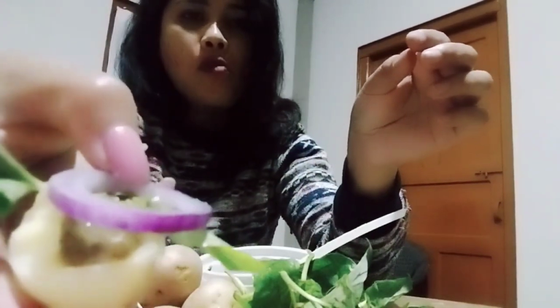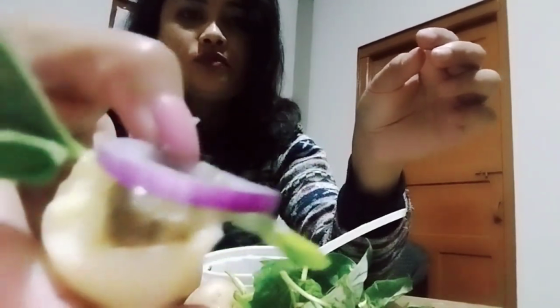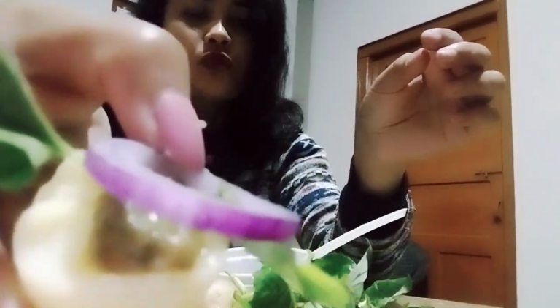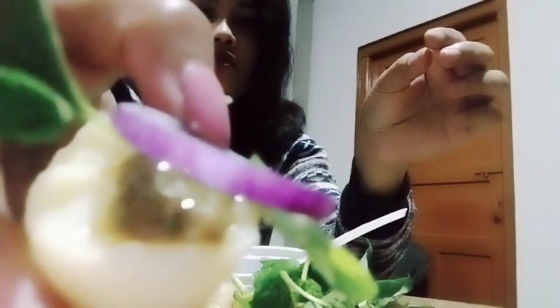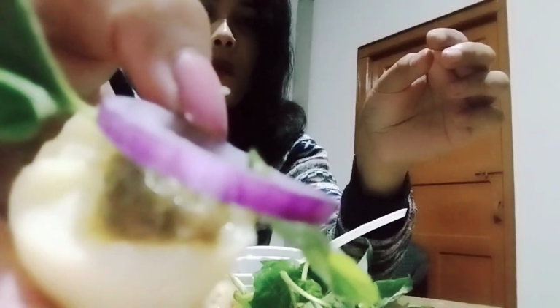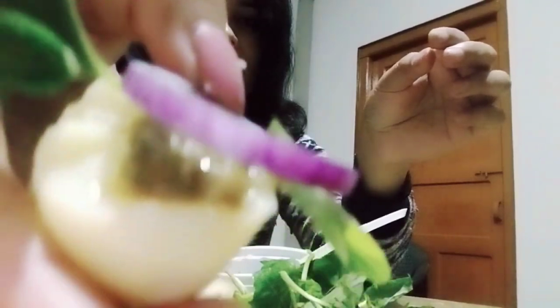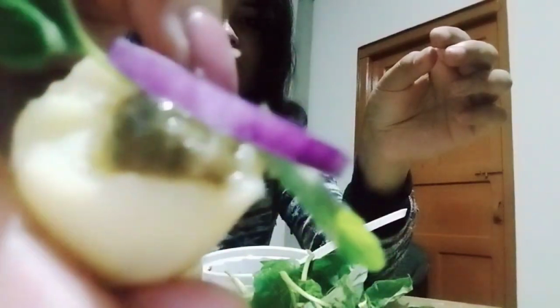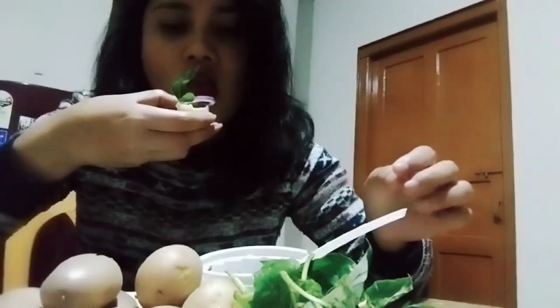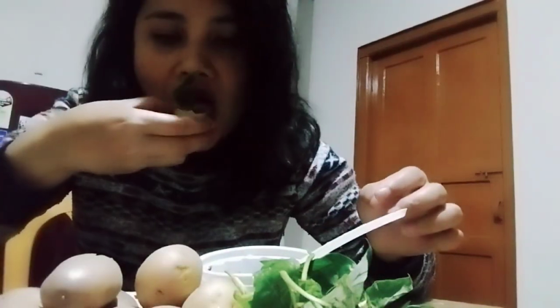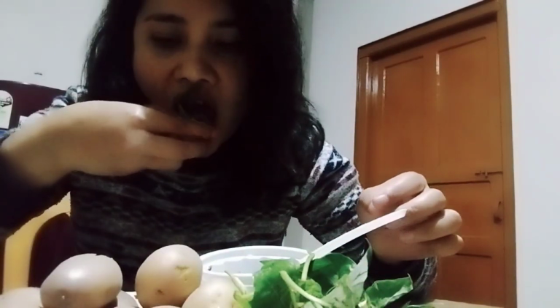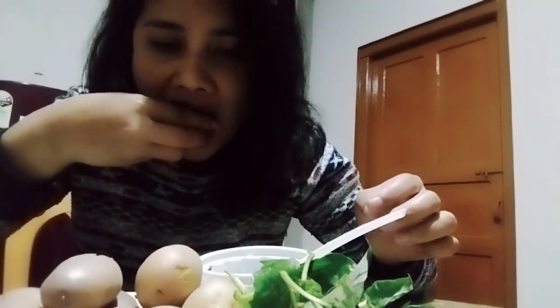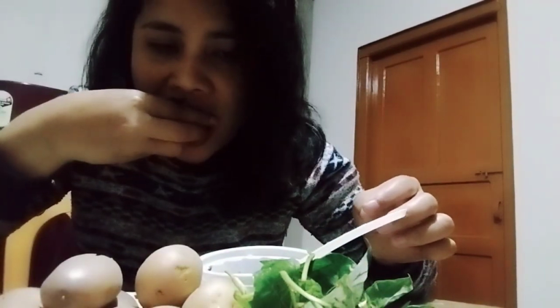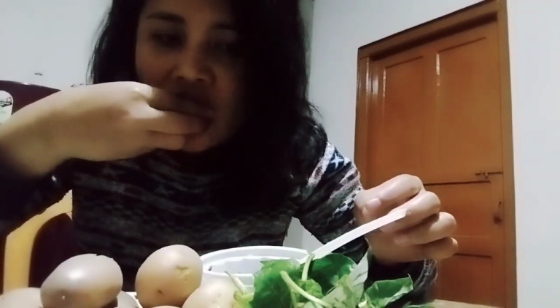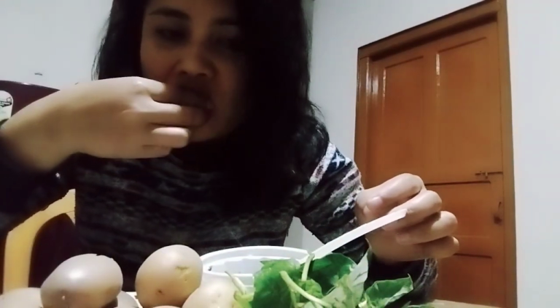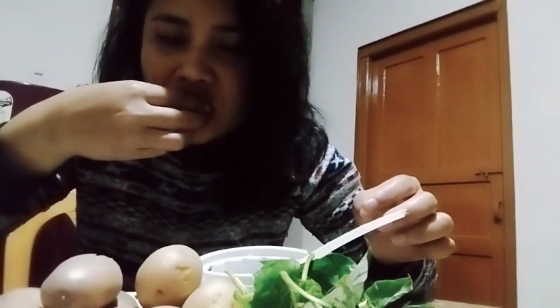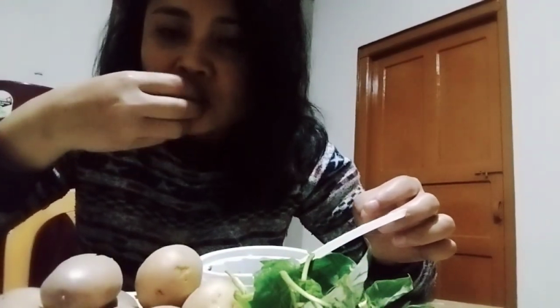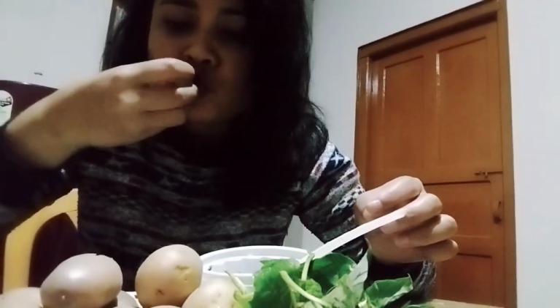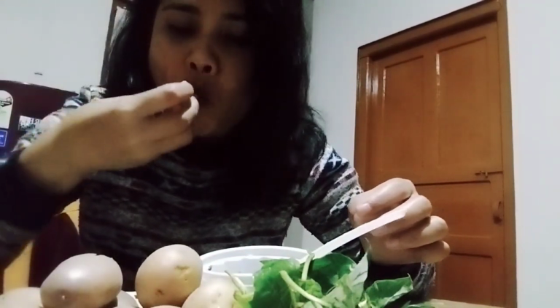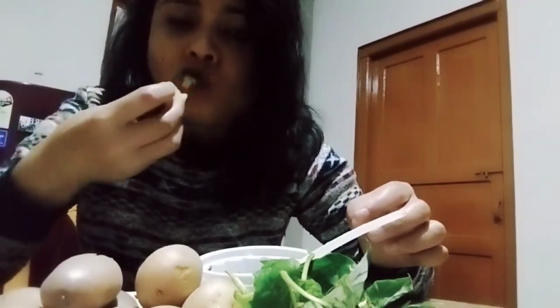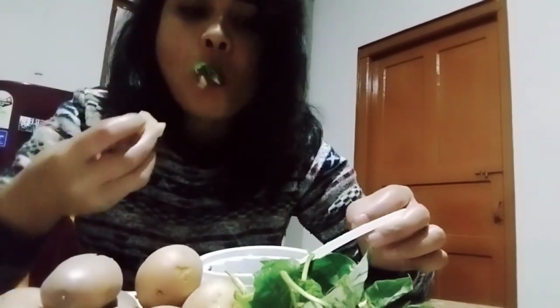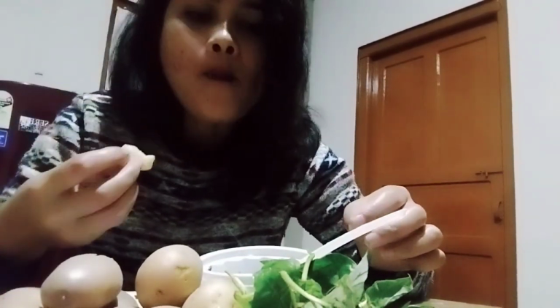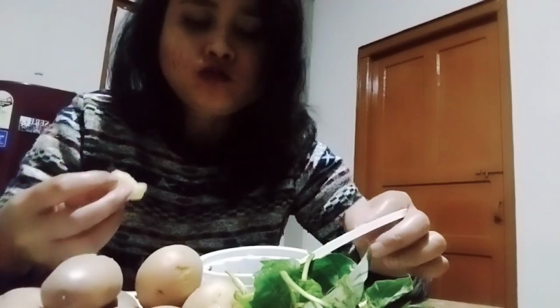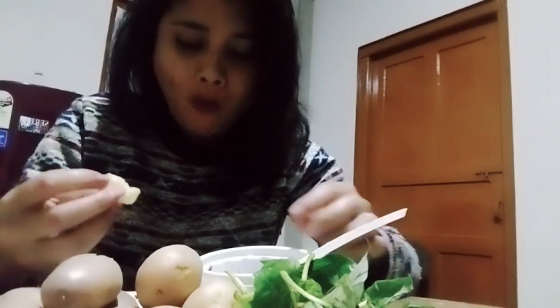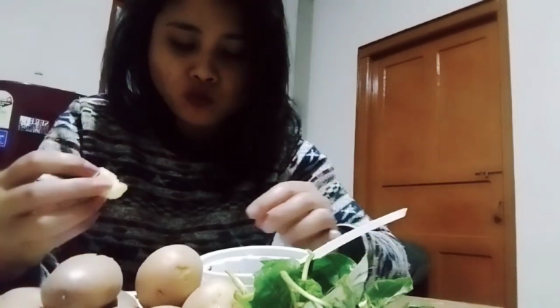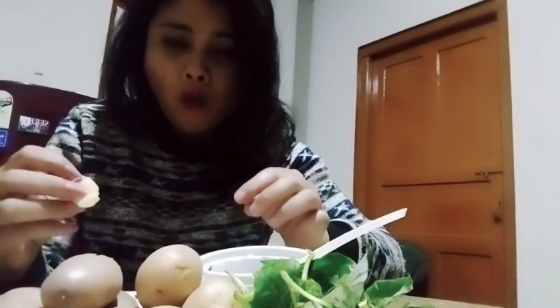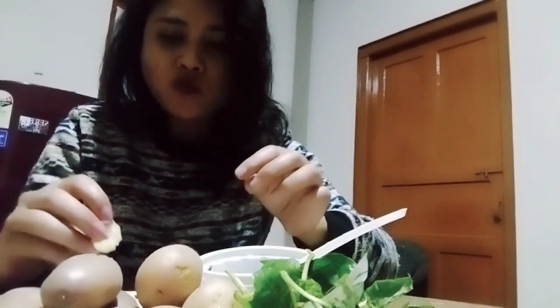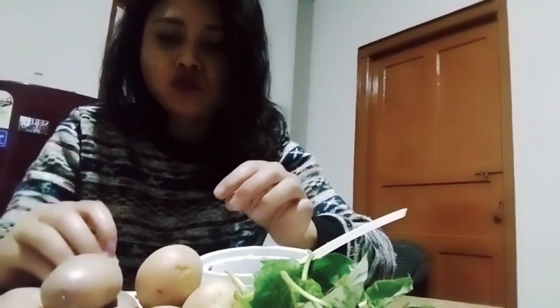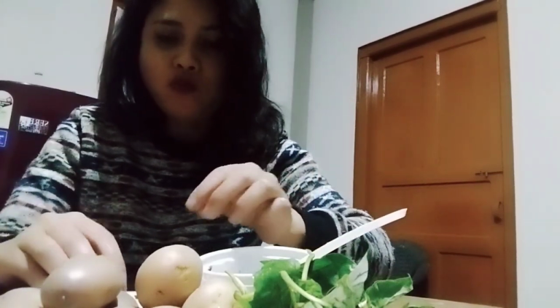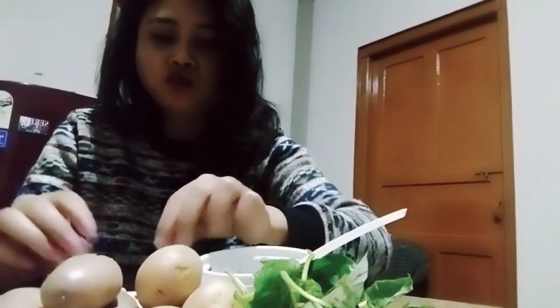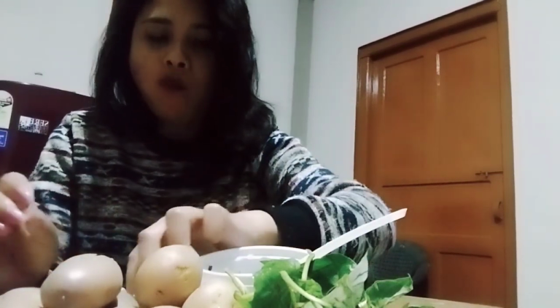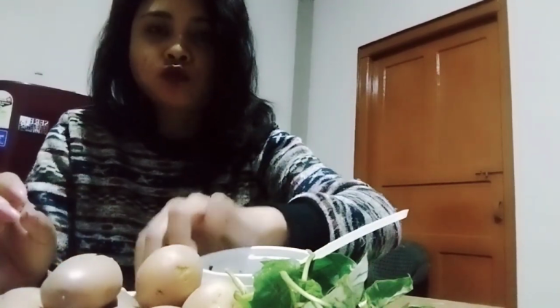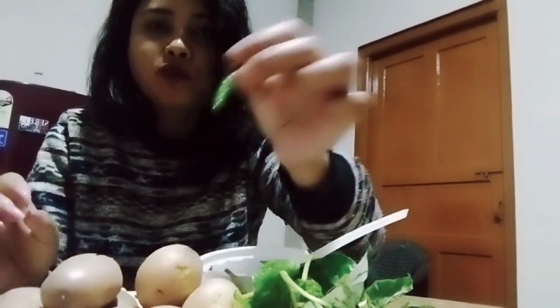So good, it's delicious guys! You should try this, okay? Don't miss it.